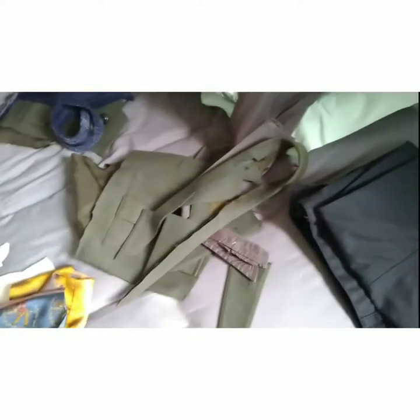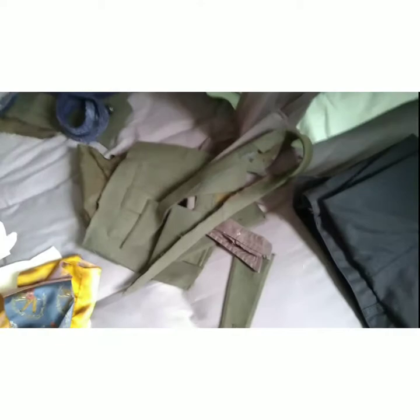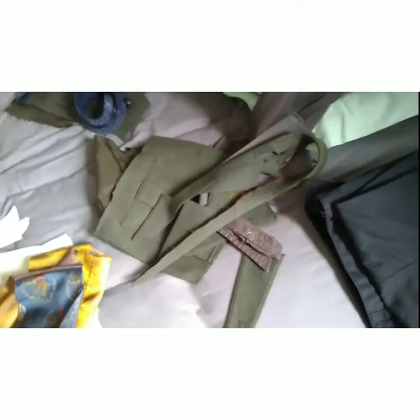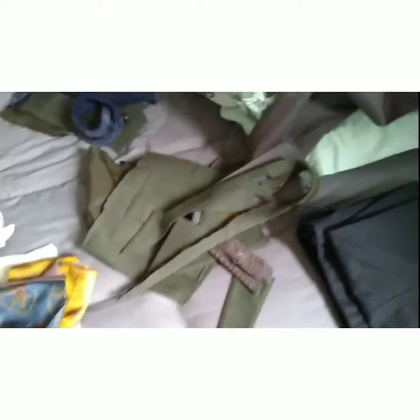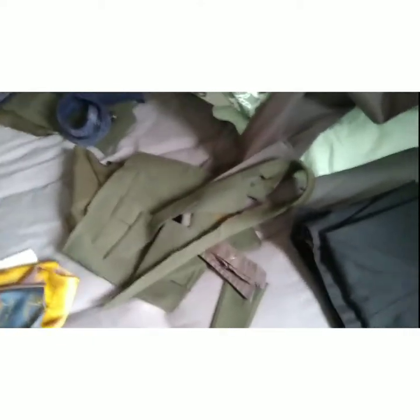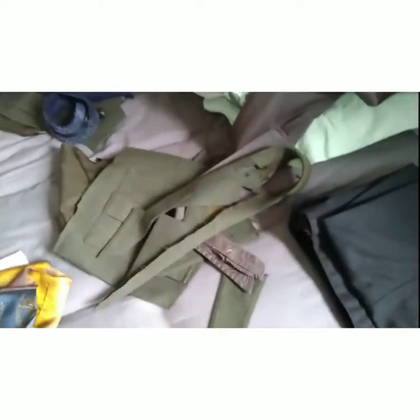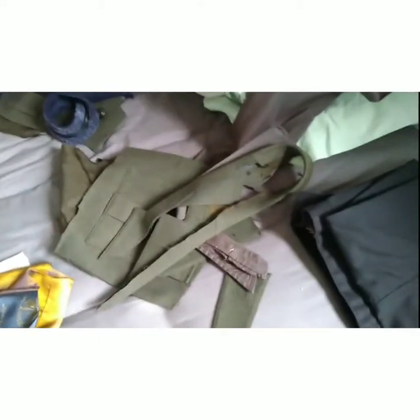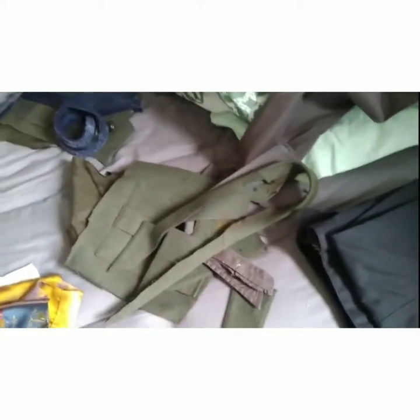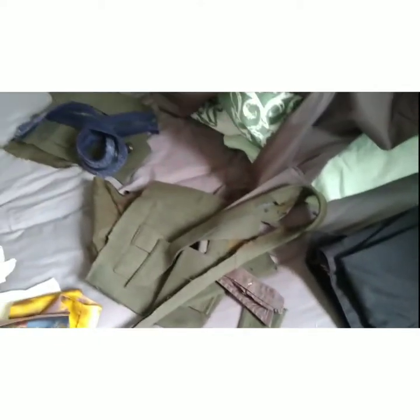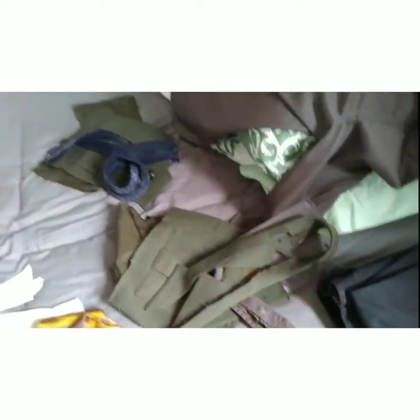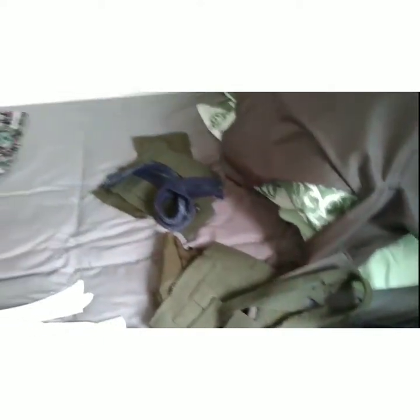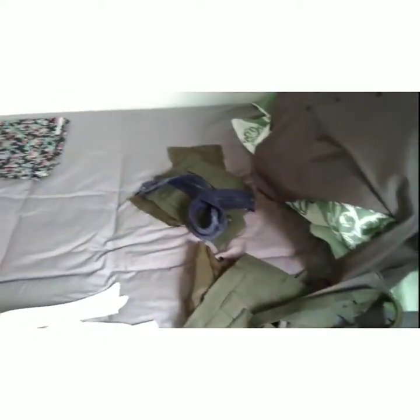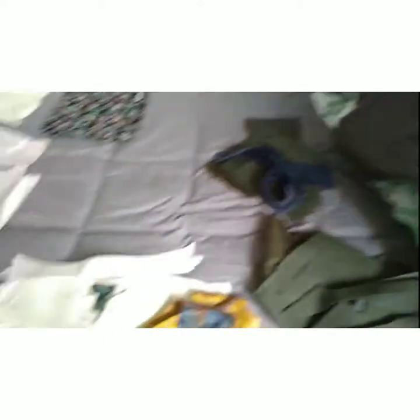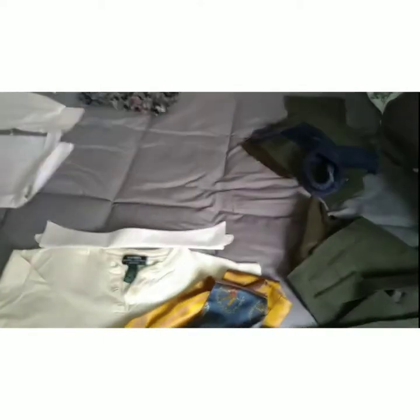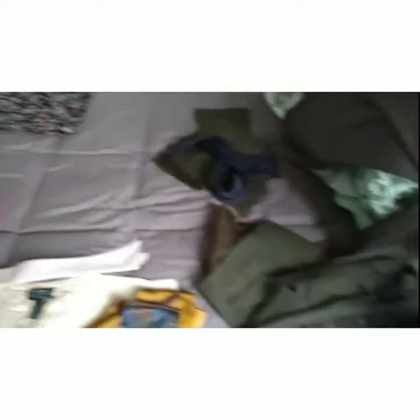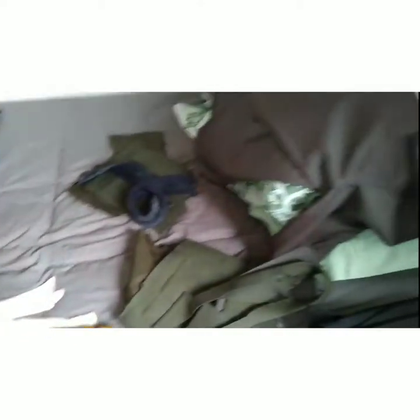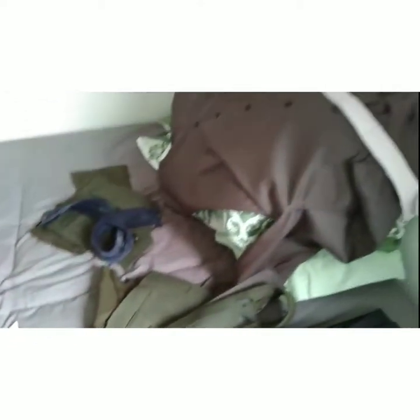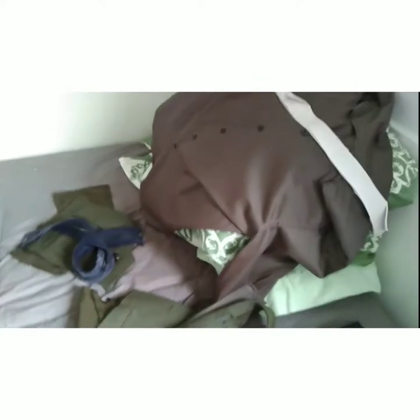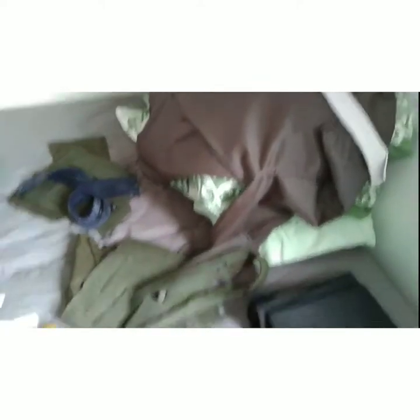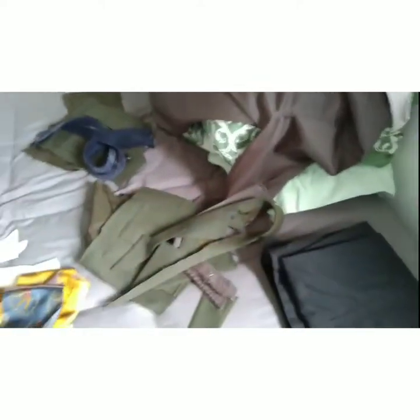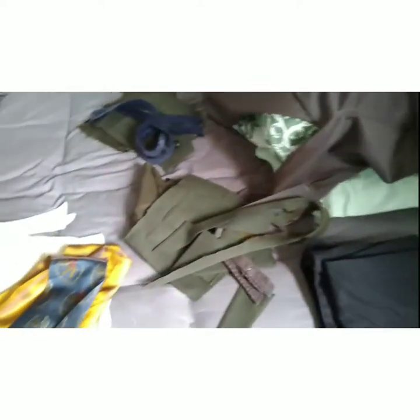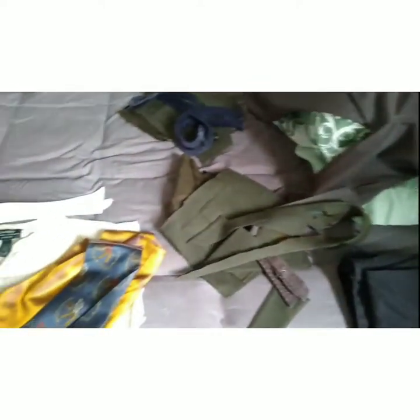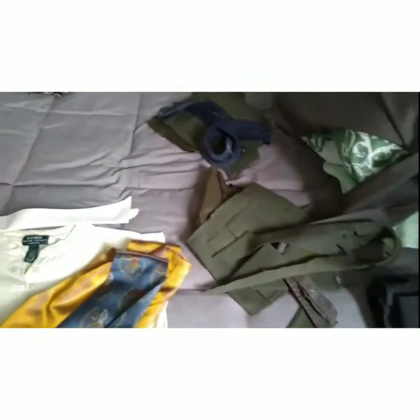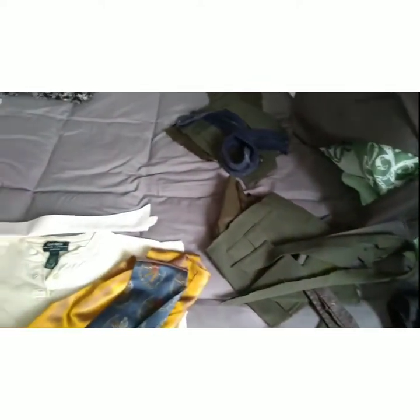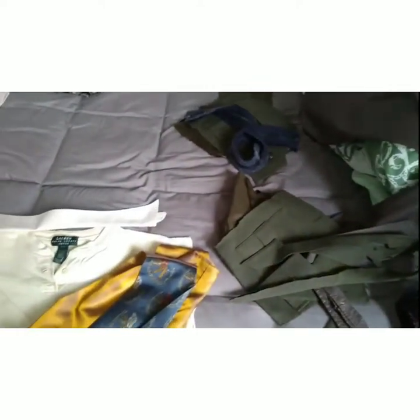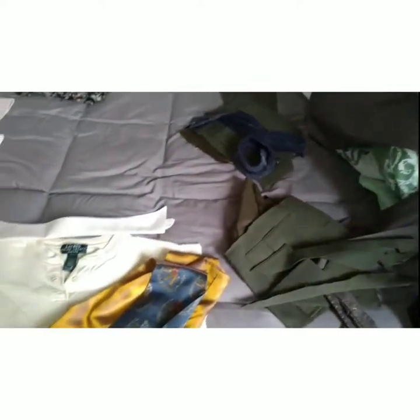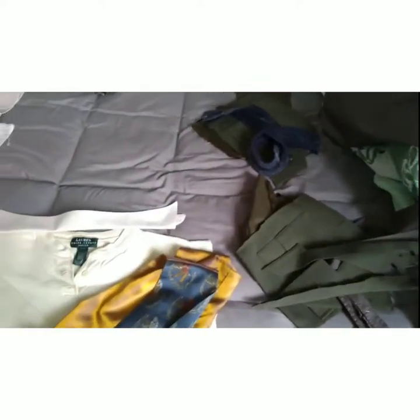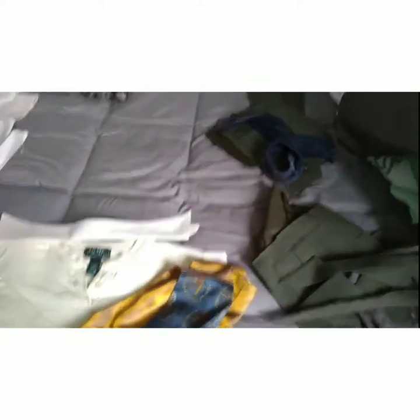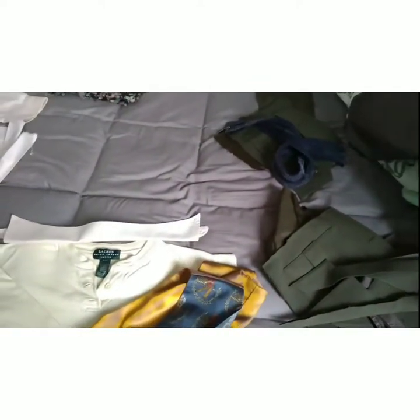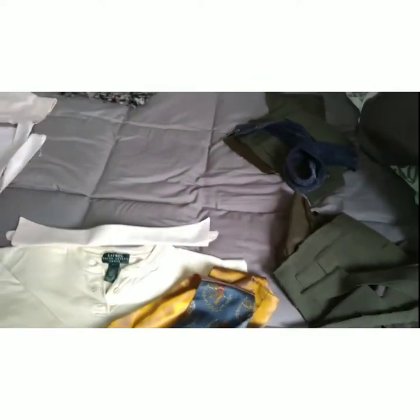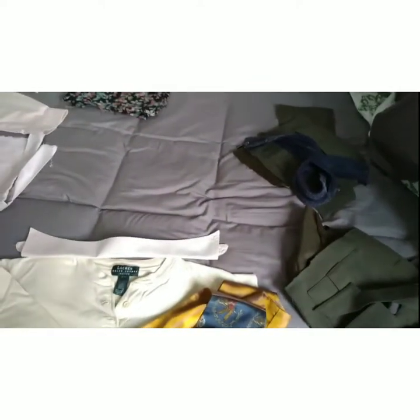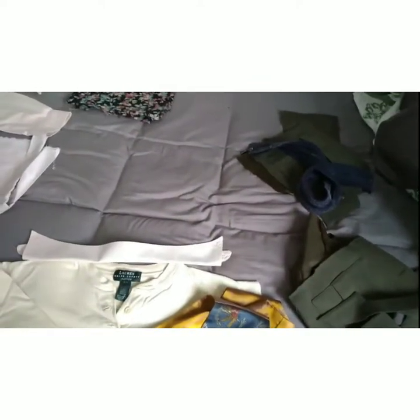I've got some other fabrics that I might use, that I've got set to the side, but these are the main pieces that I'll be using for now. I hope this was interesting. Bye.